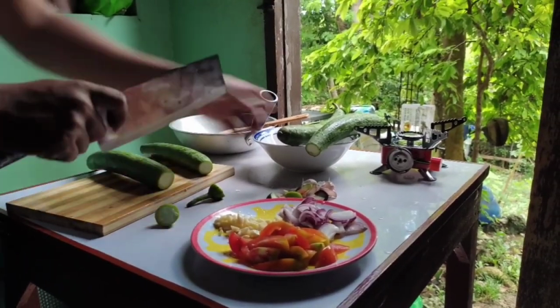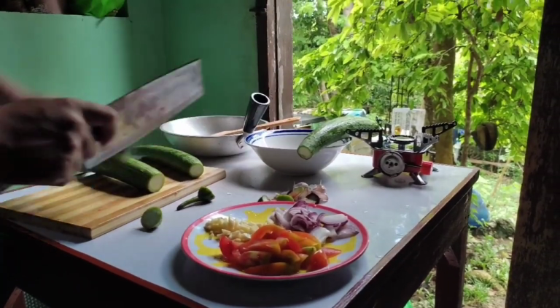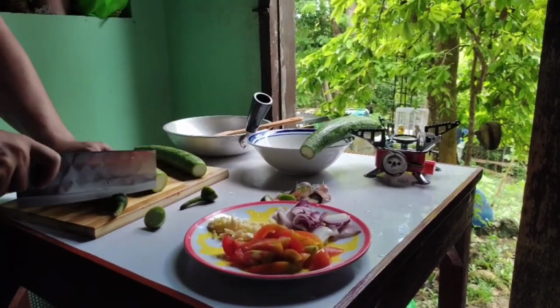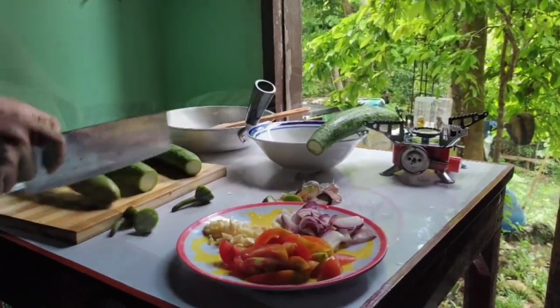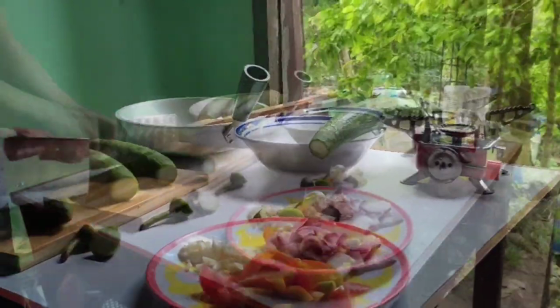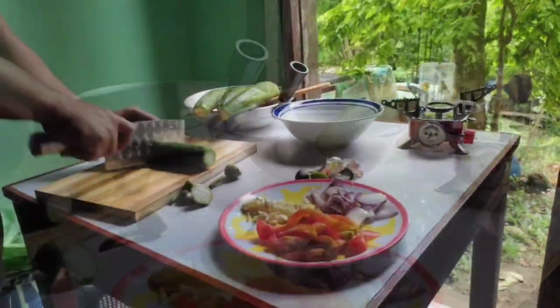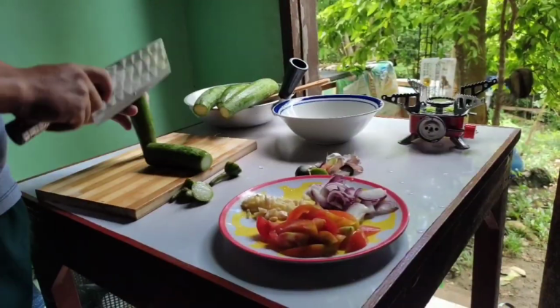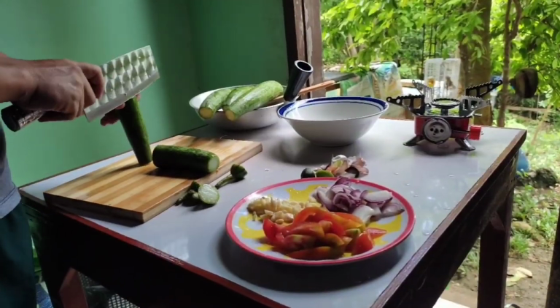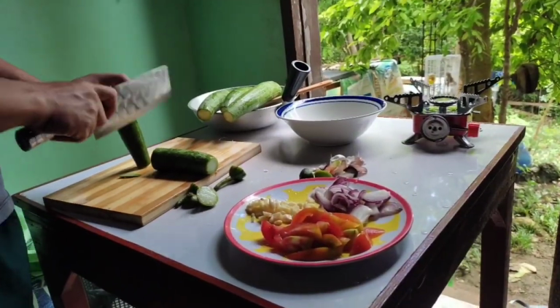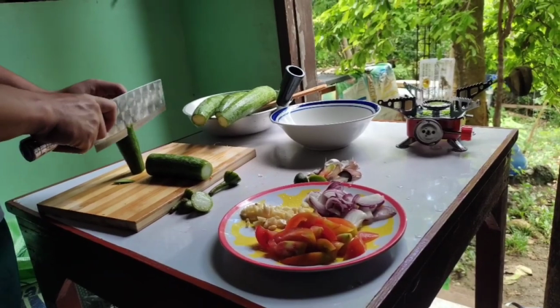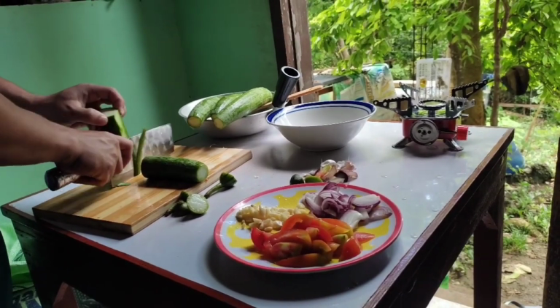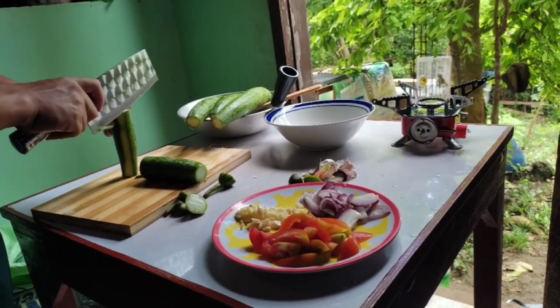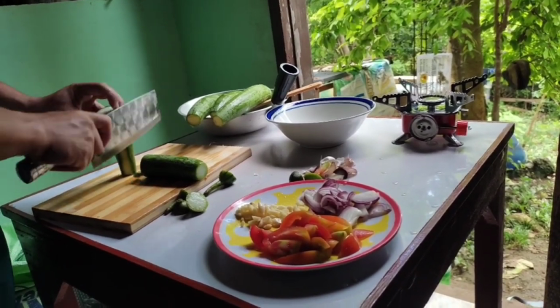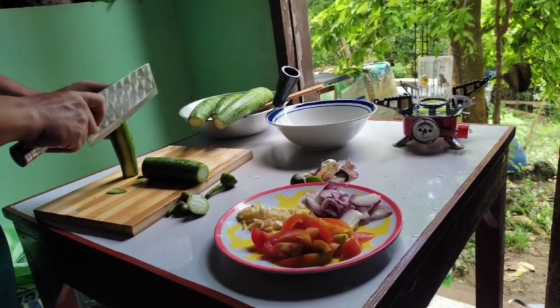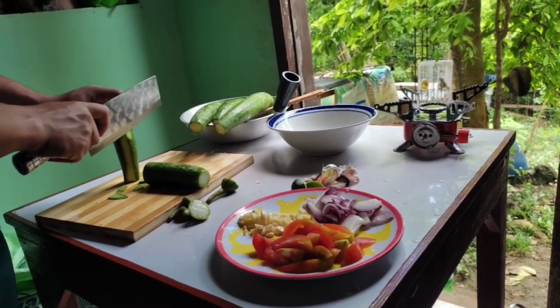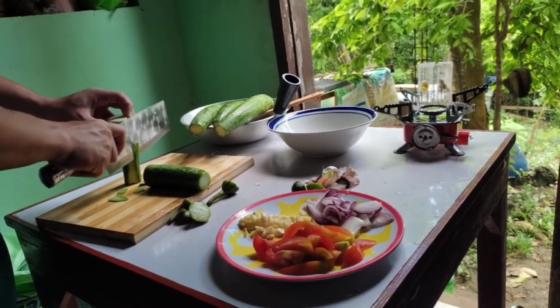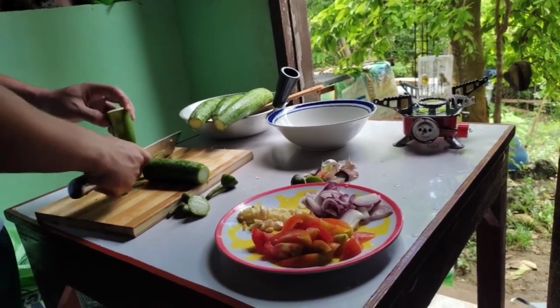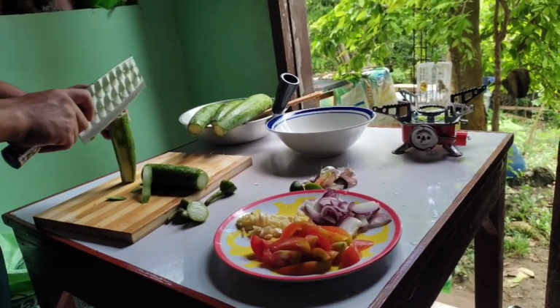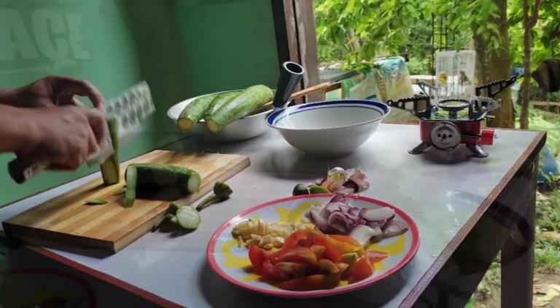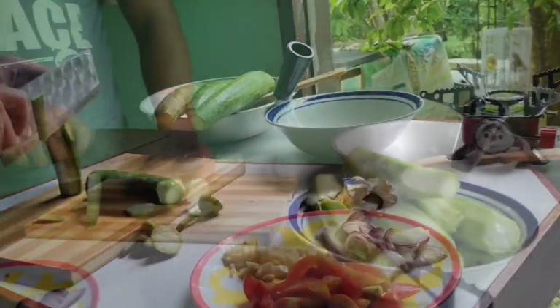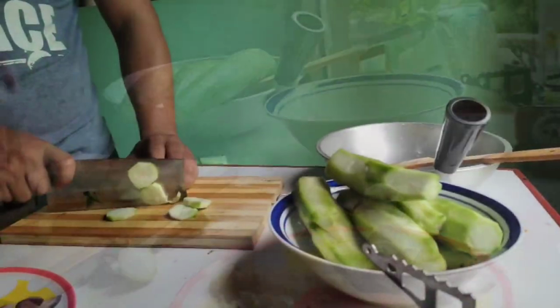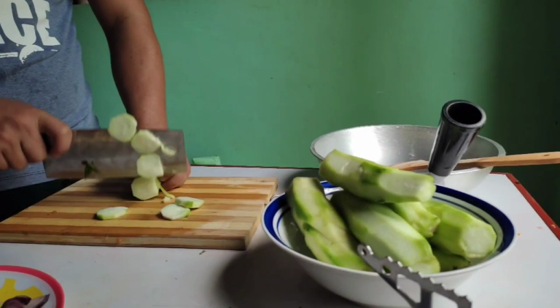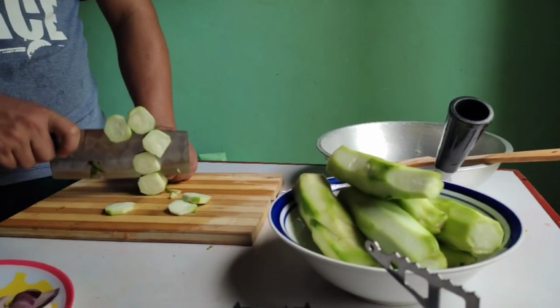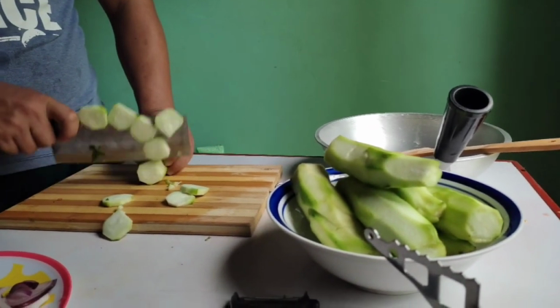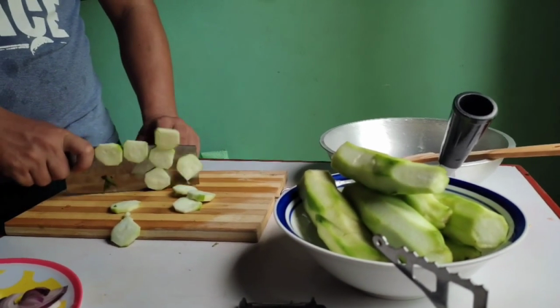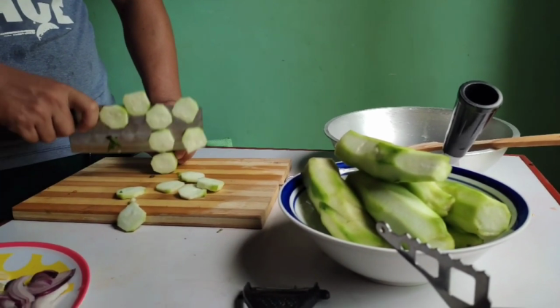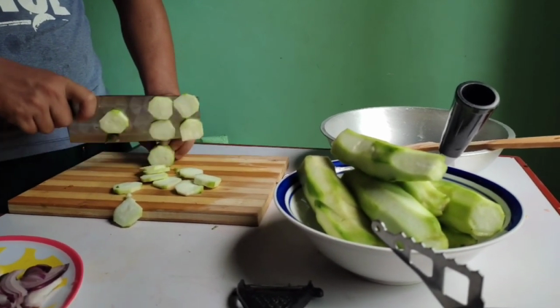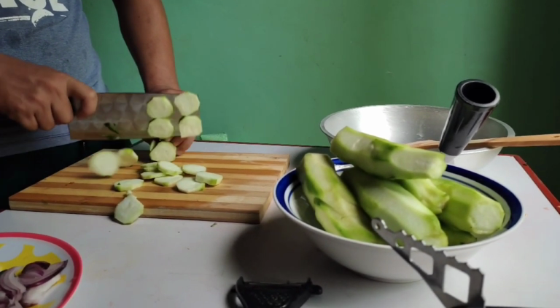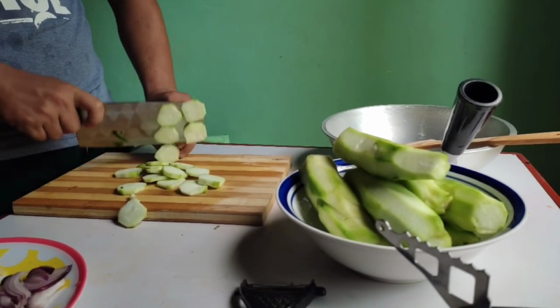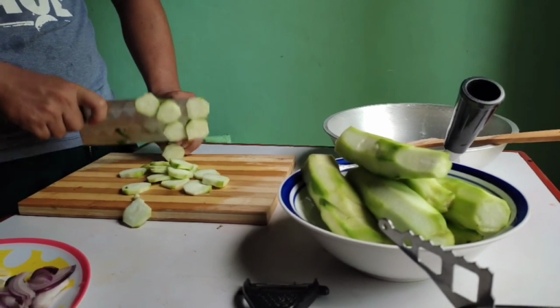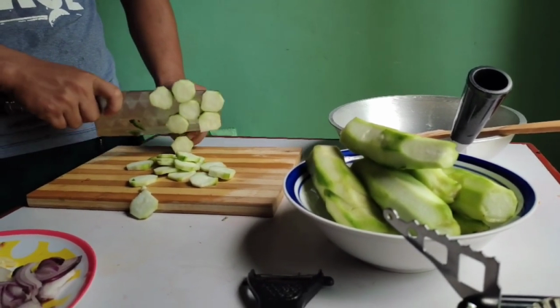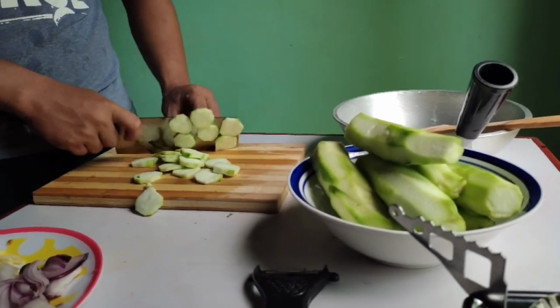After cutting the raguards, we need to peel them one by one. Next, cut all the raguards into small circle slices.